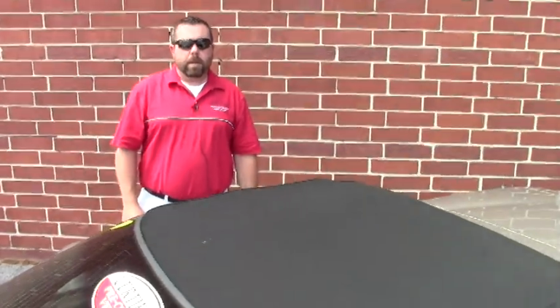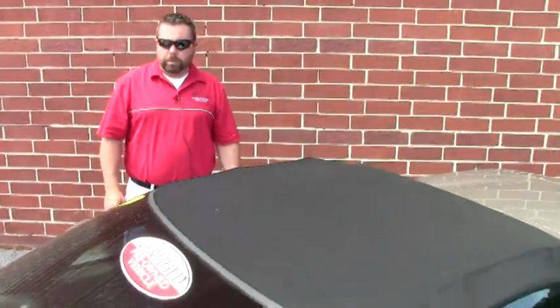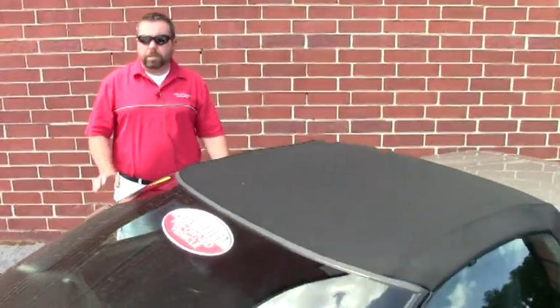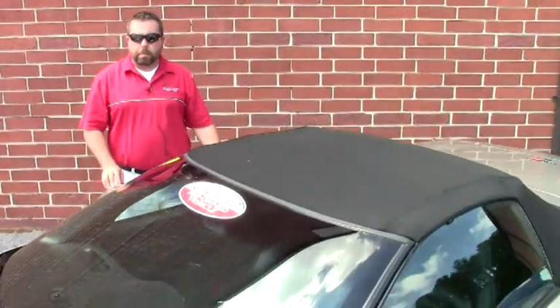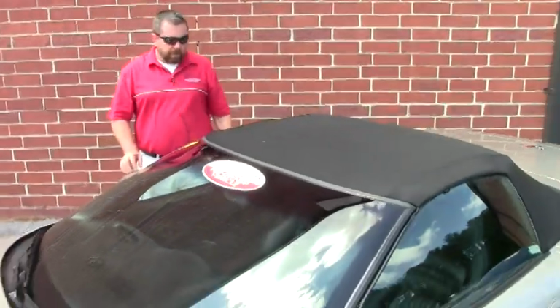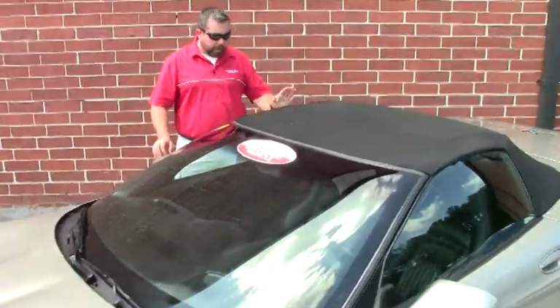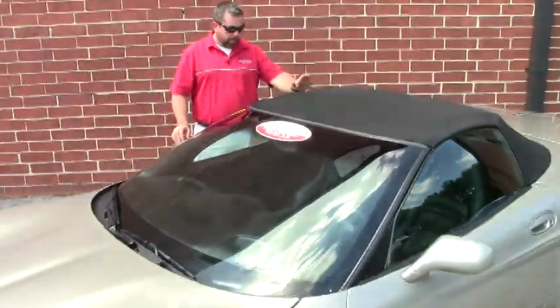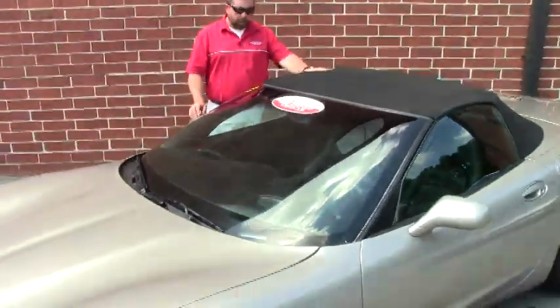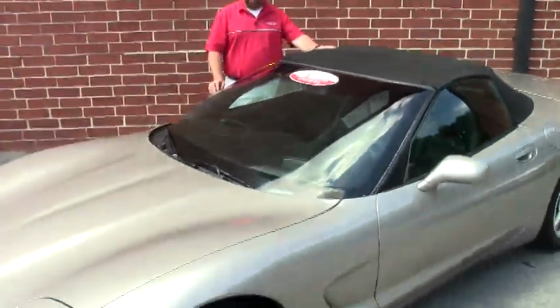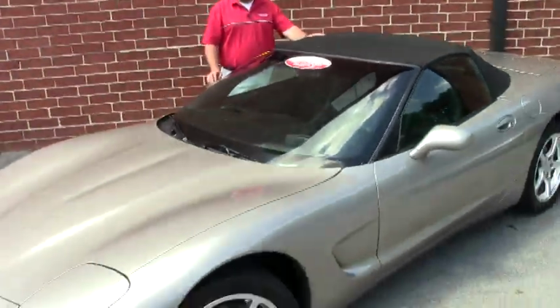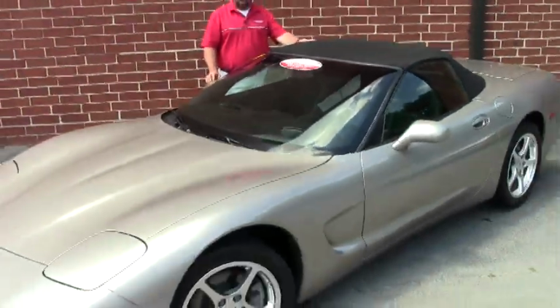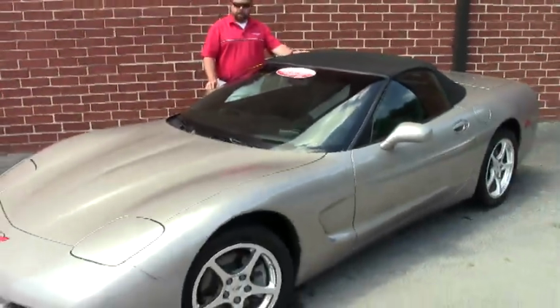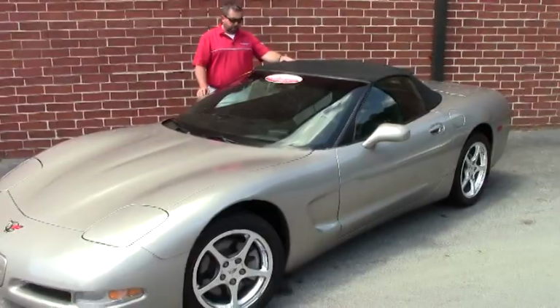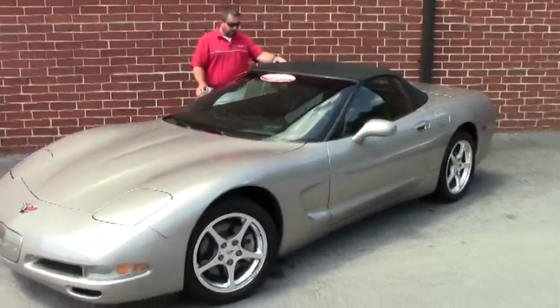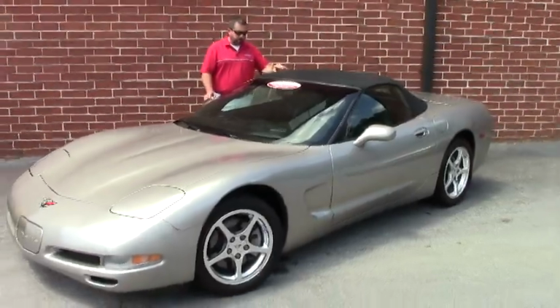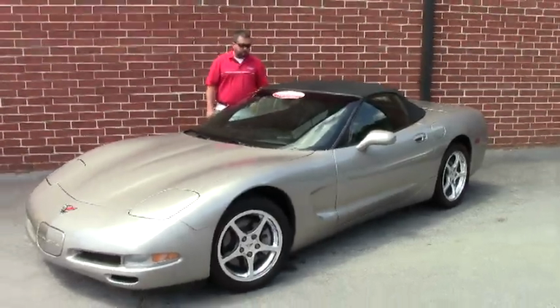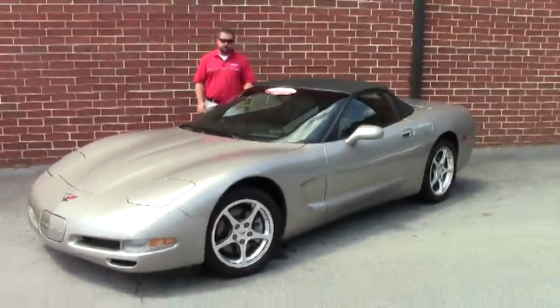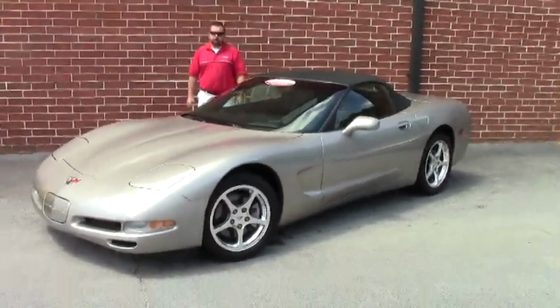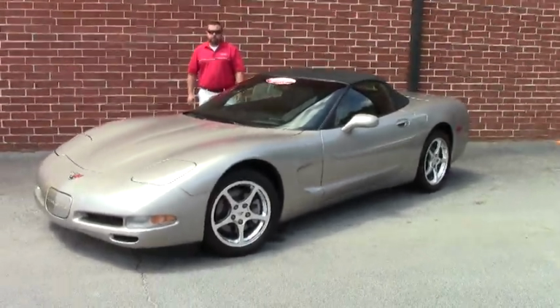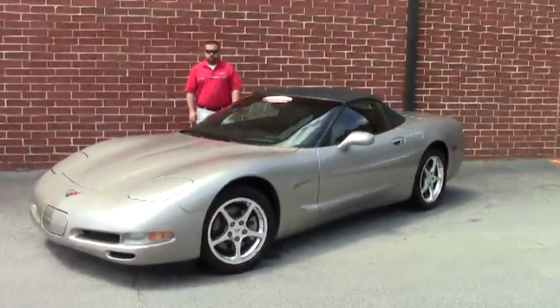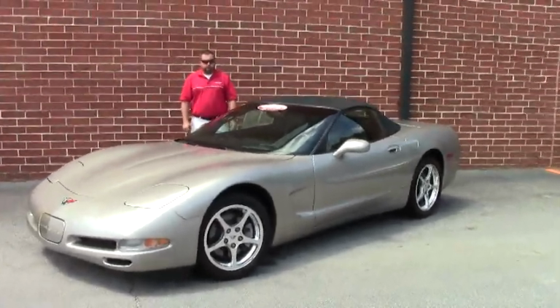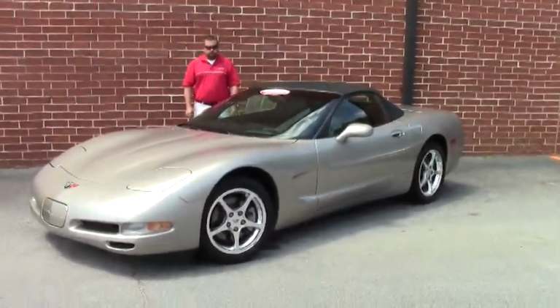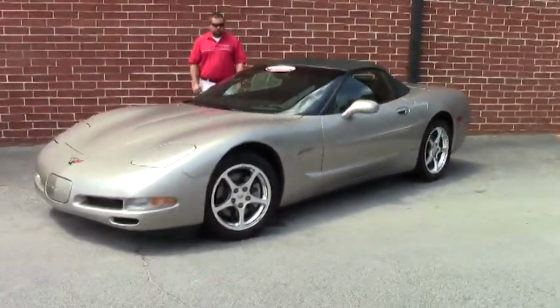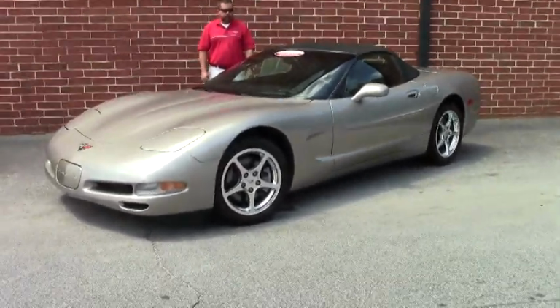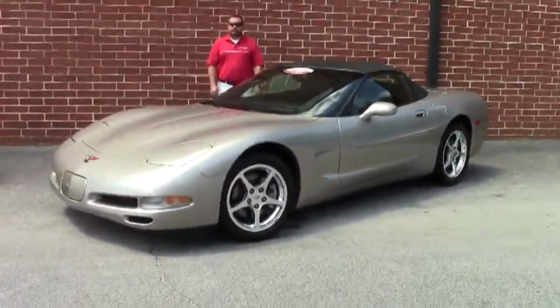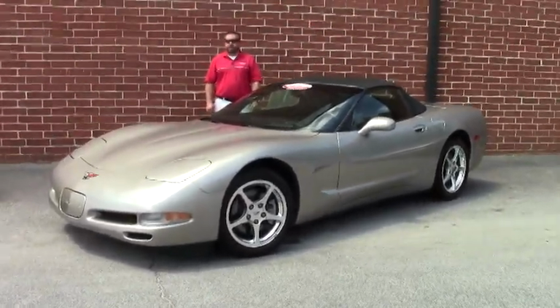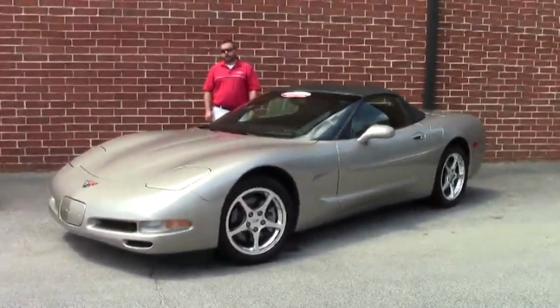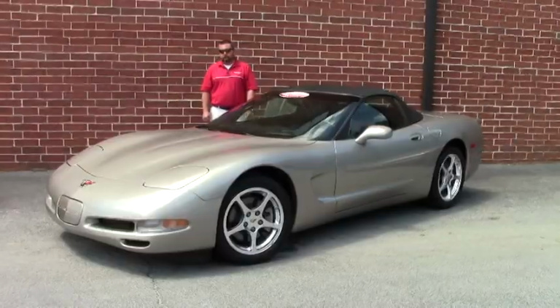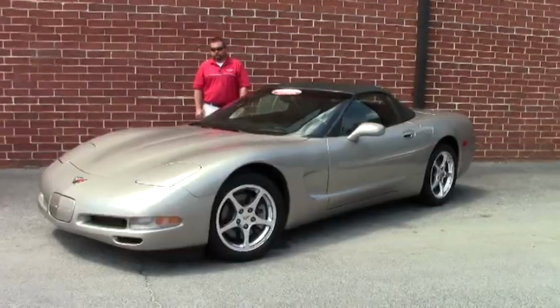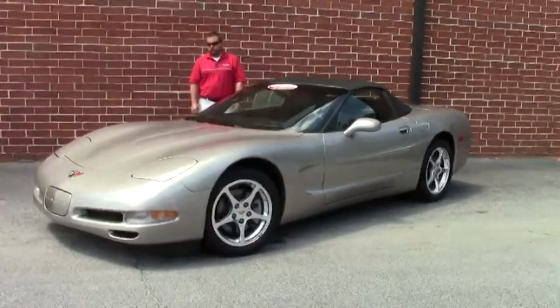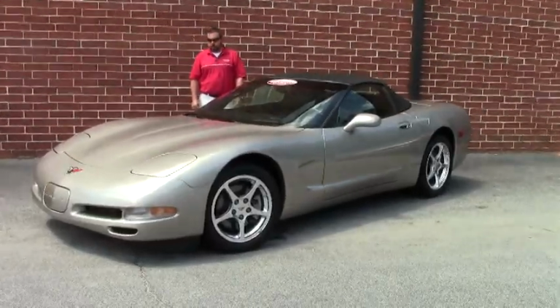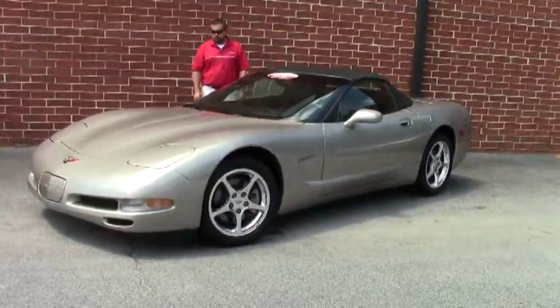Hi guys and girls, Keith here at Buy a Vet. We've got another really nice Corvette for you. This is a 2001 Corvette convertible. It's got 18,000 miles on it and it is an automatic transmission.